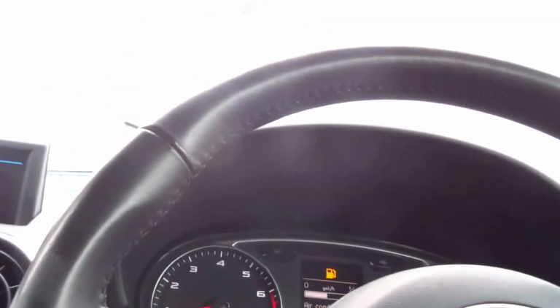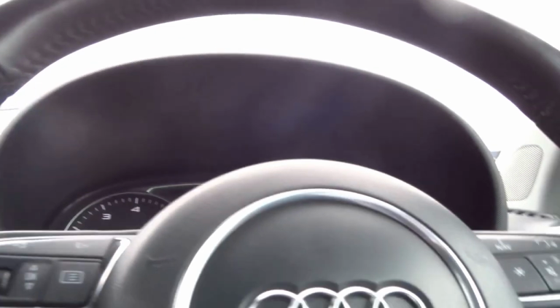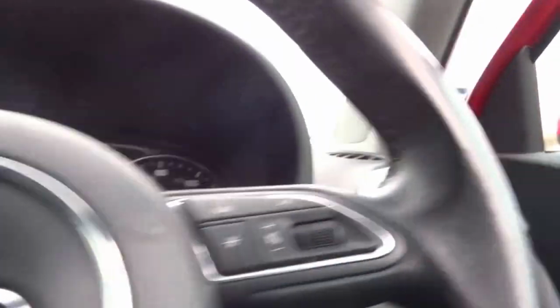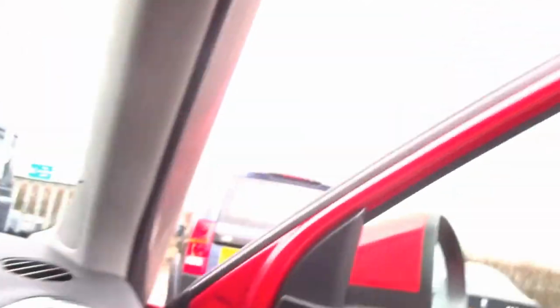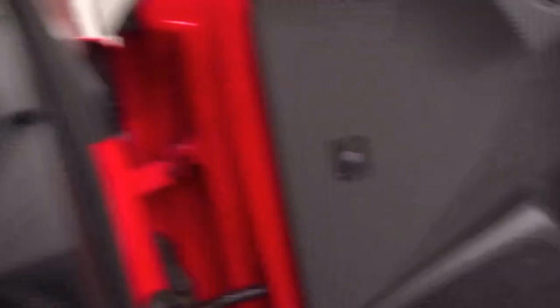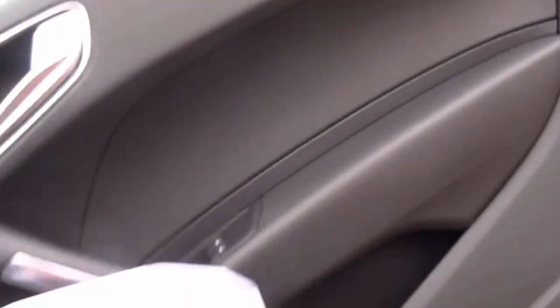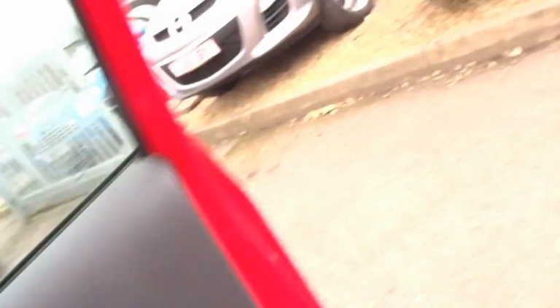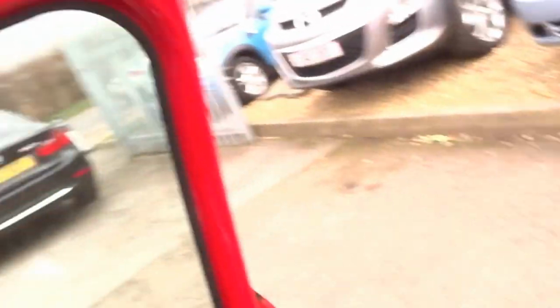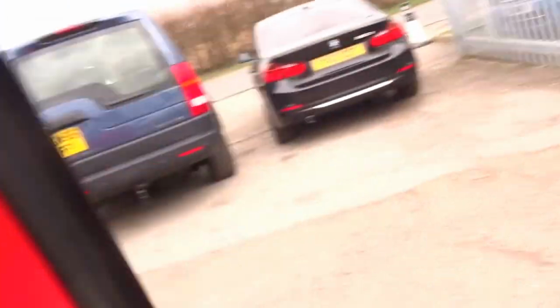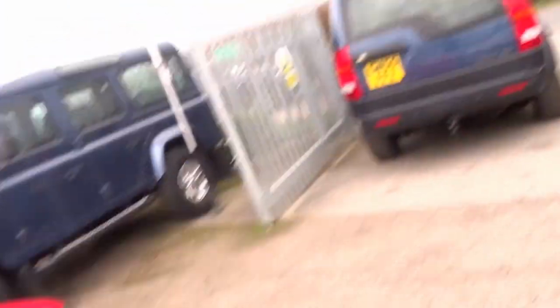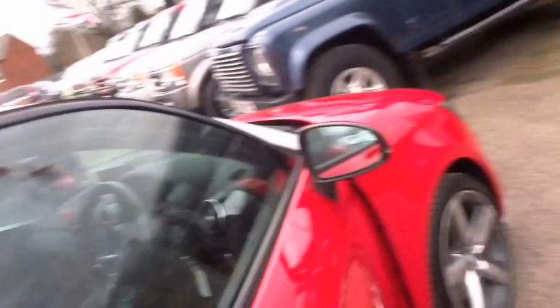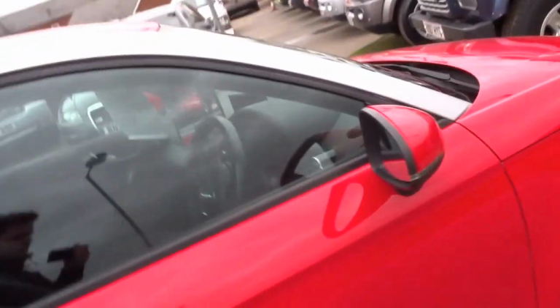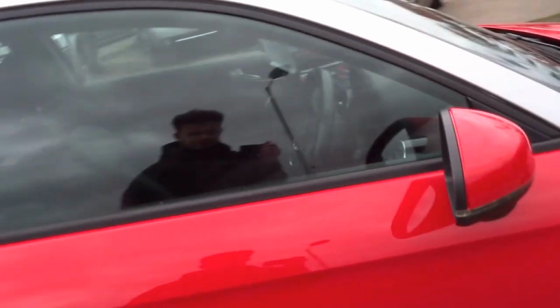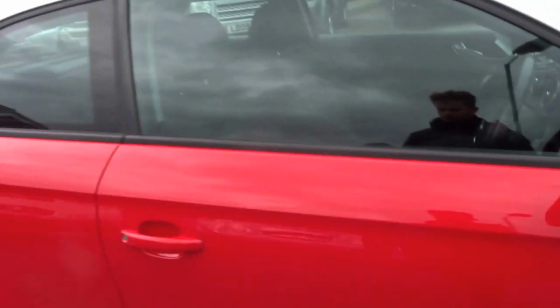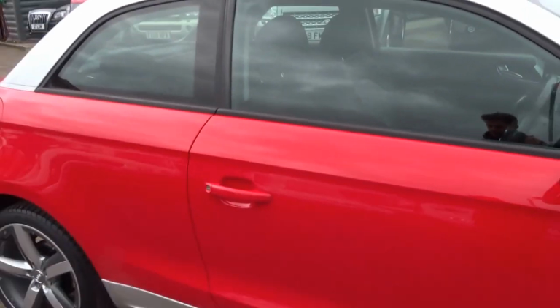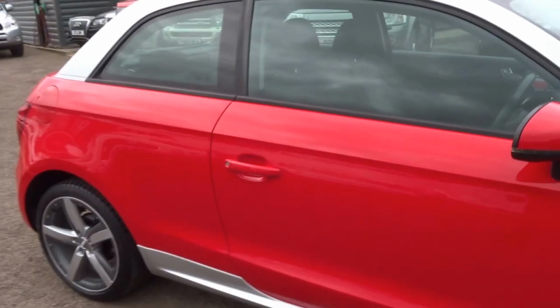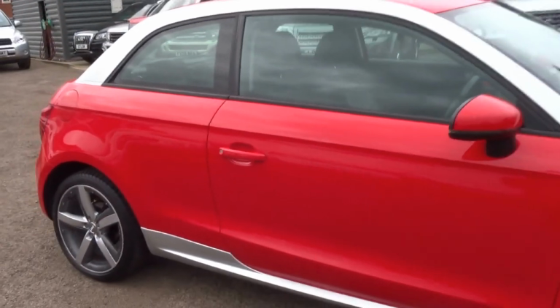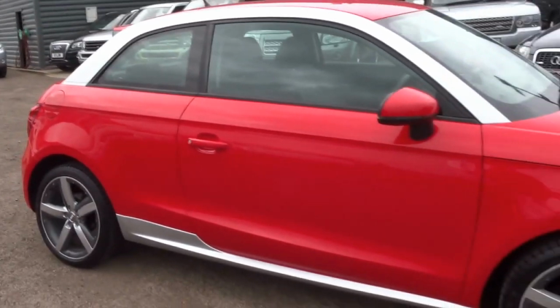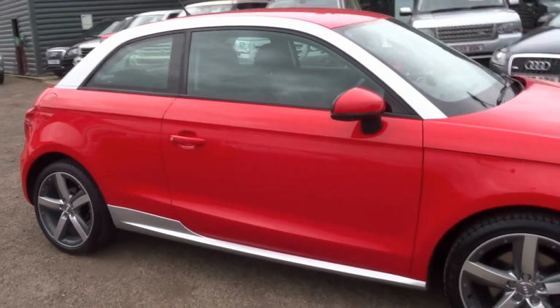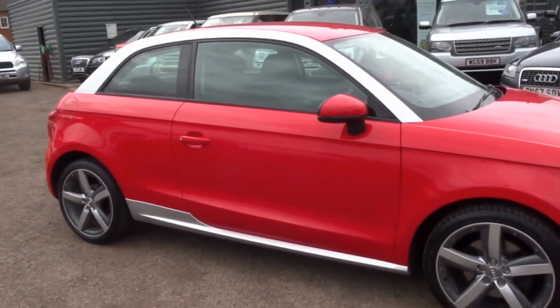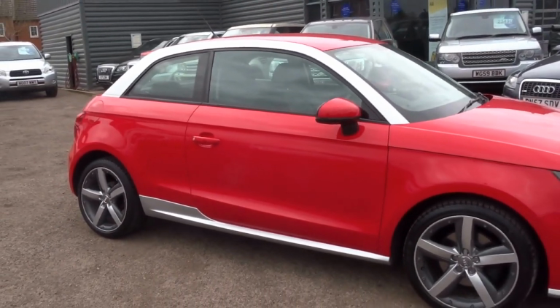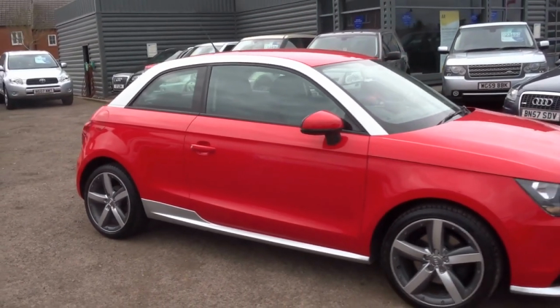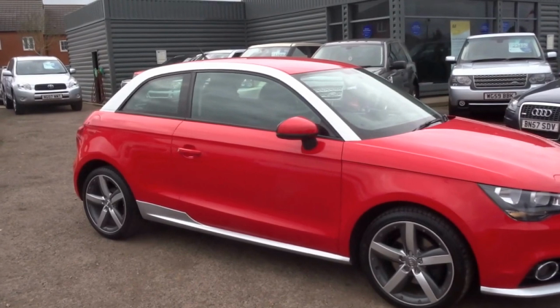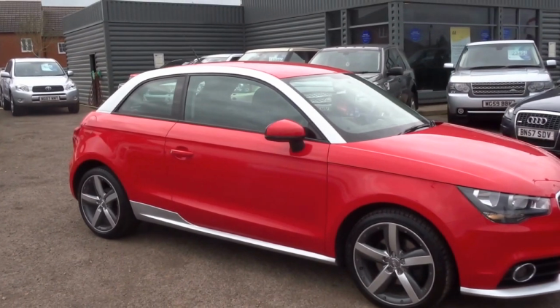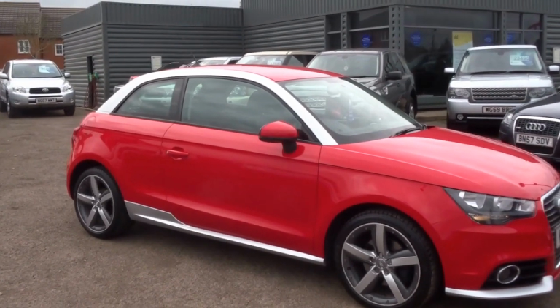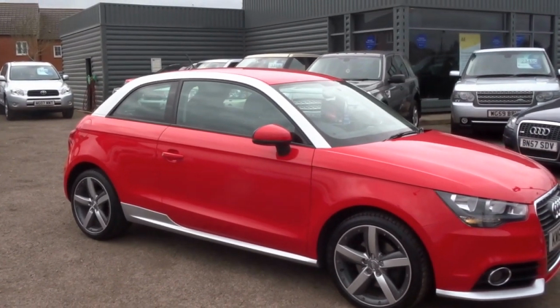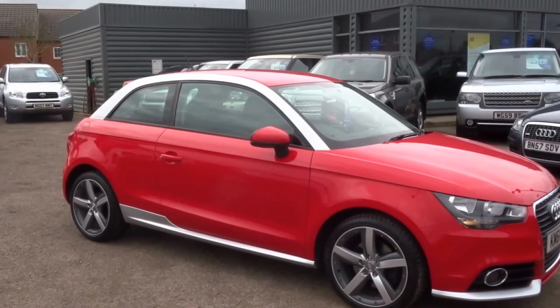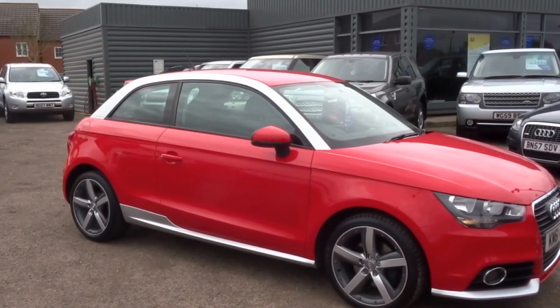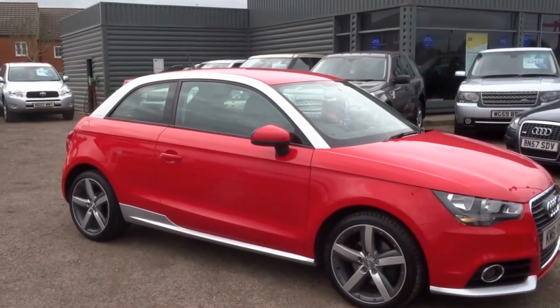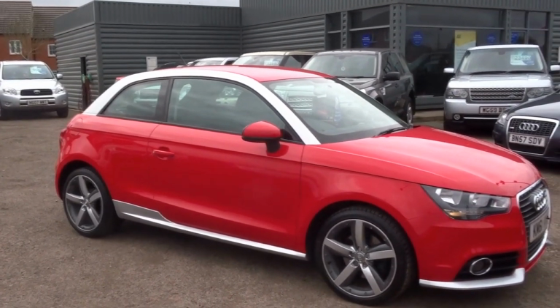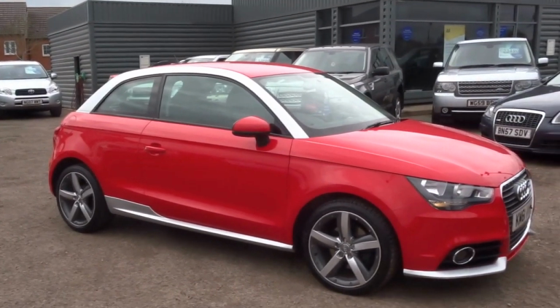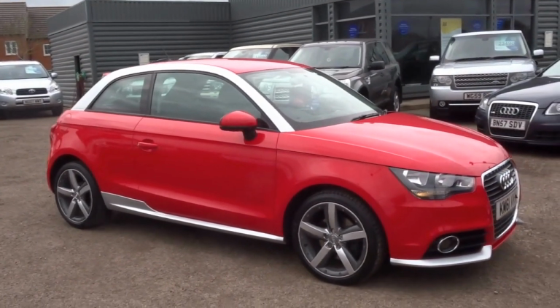The perfect car for somebody as a second car or even a first car. Insurance group 16, just over 50 miles per gallon, and it's only £110 a year to tax.